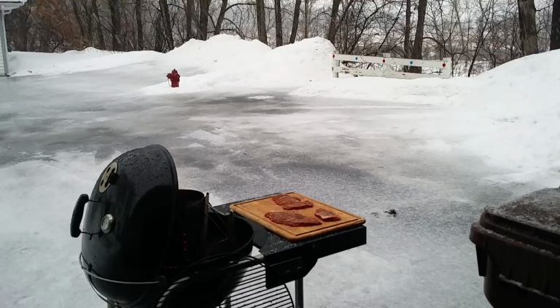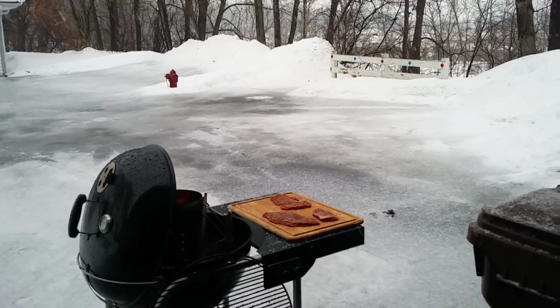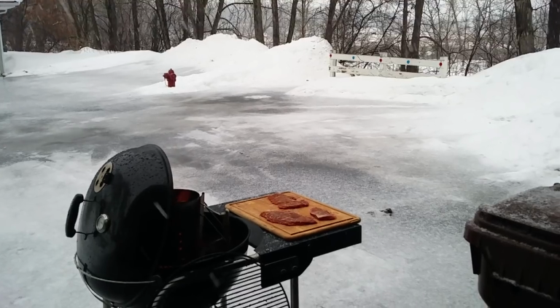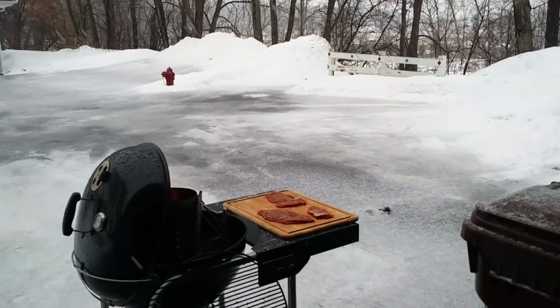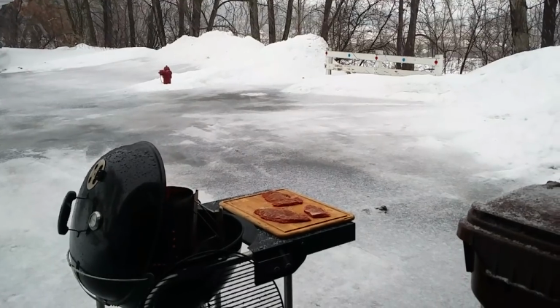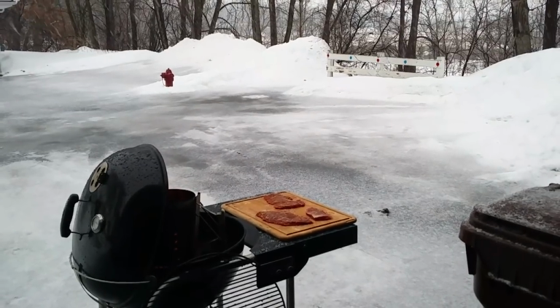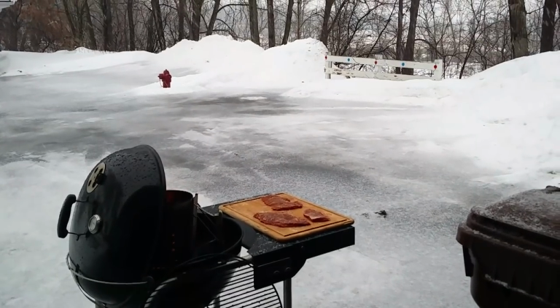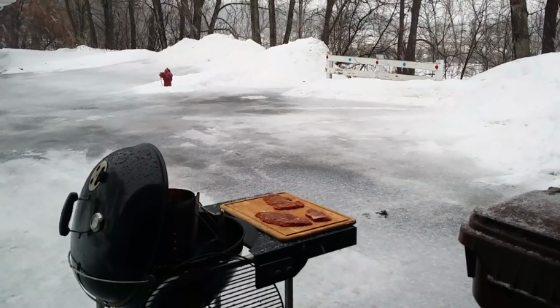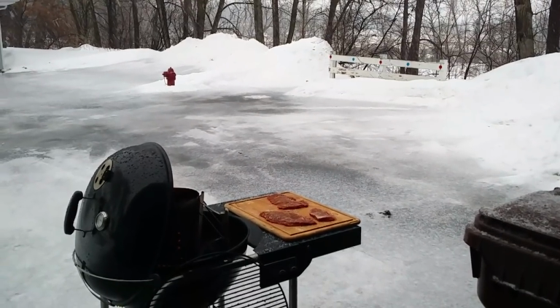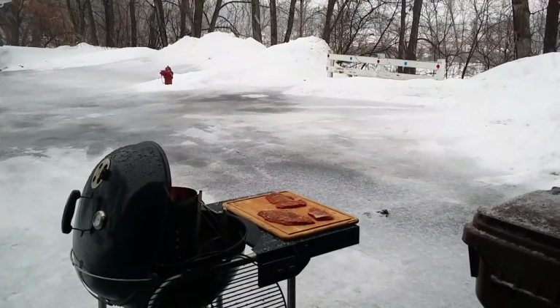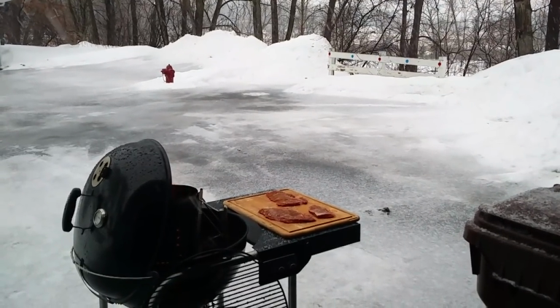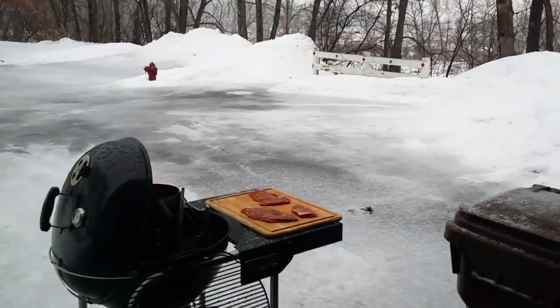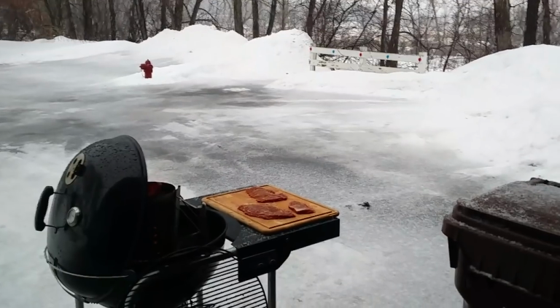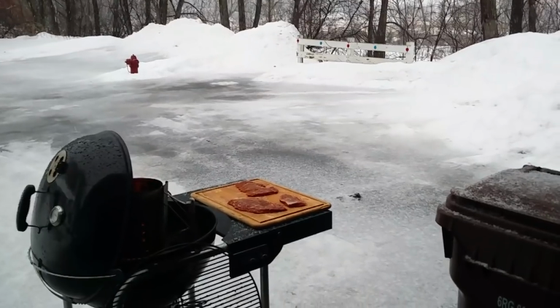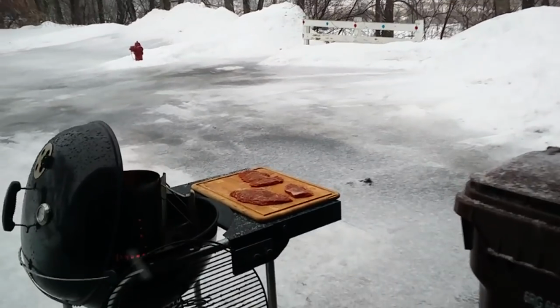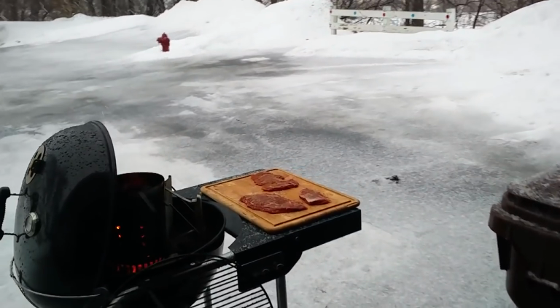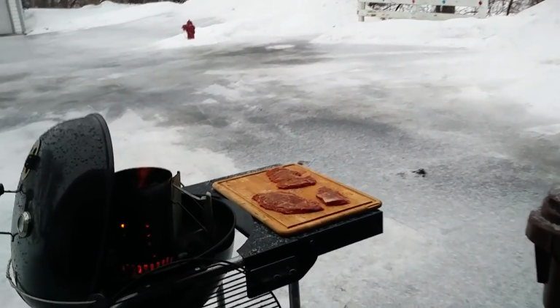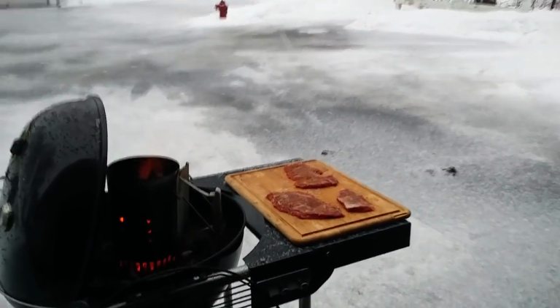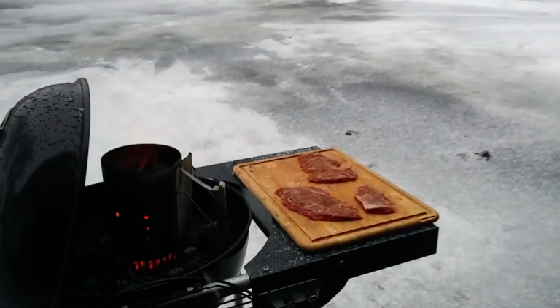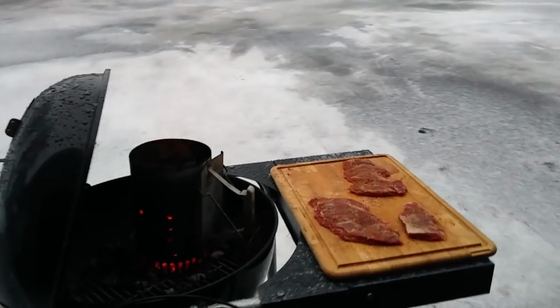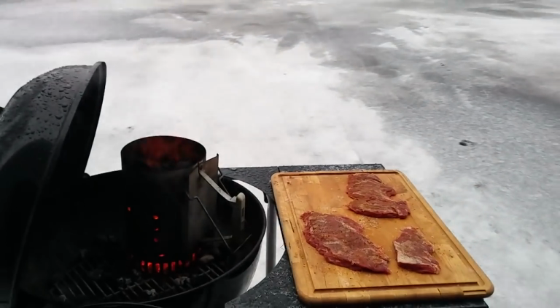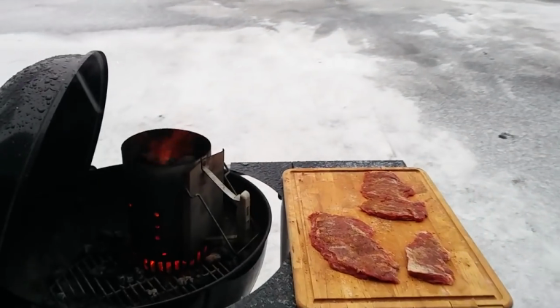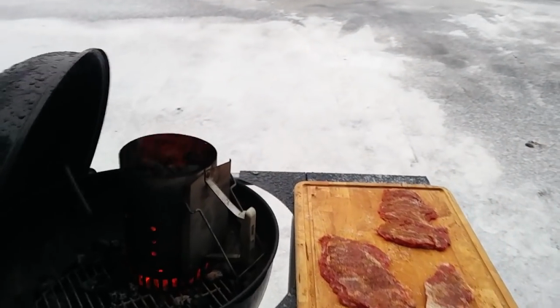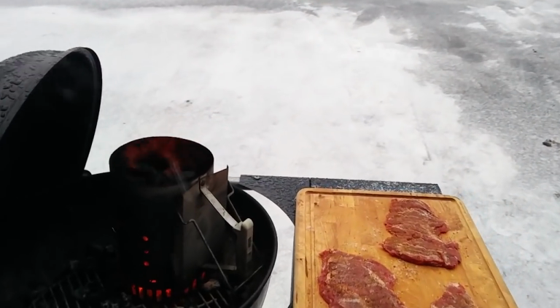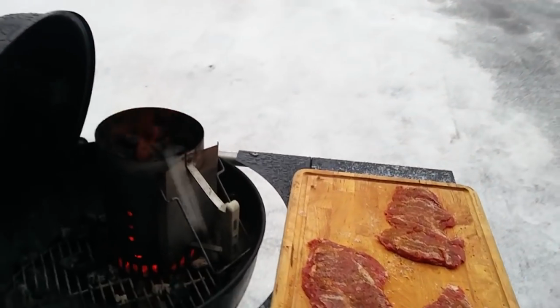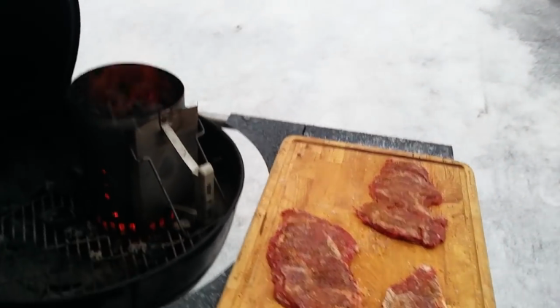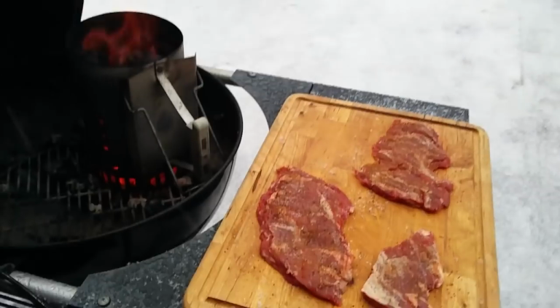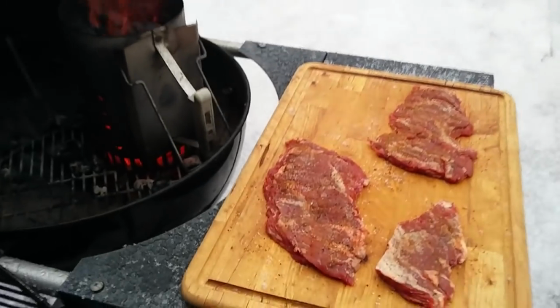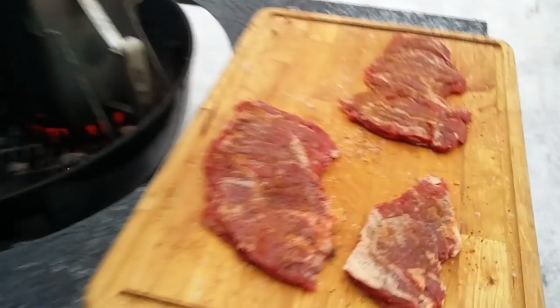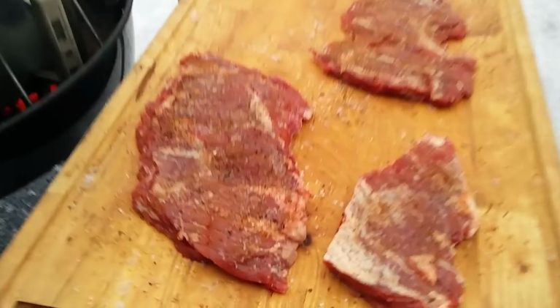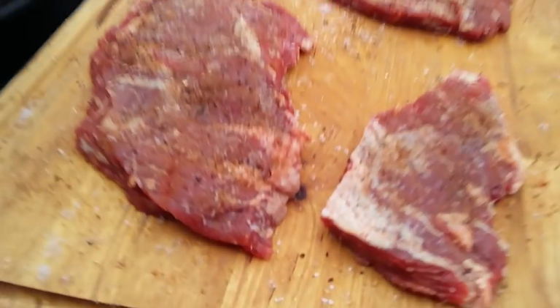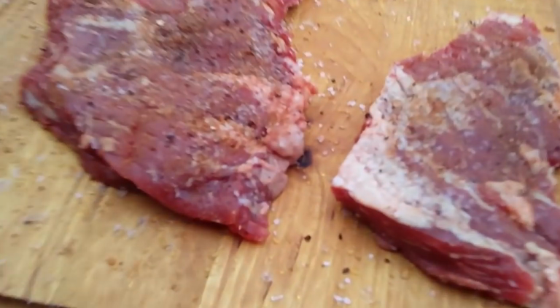There it is, y'all — beautiful sight: snow and sleet coming down, but a hot chimney of charcoal ready to cook us some skirt steaks.